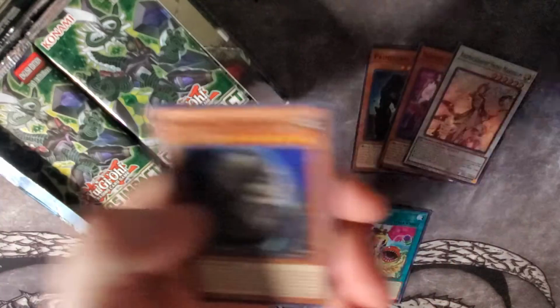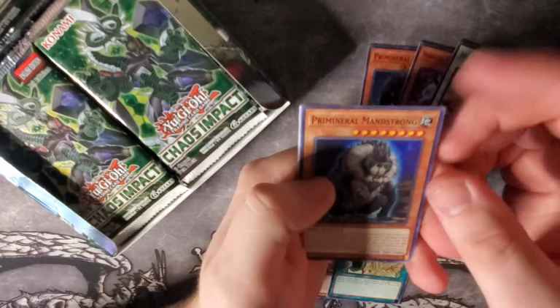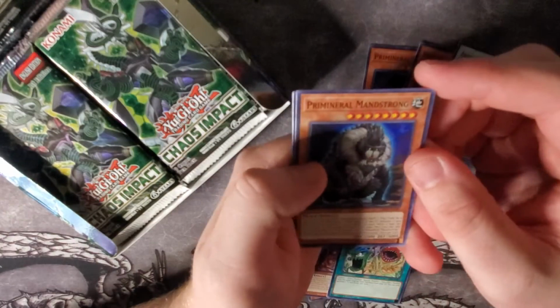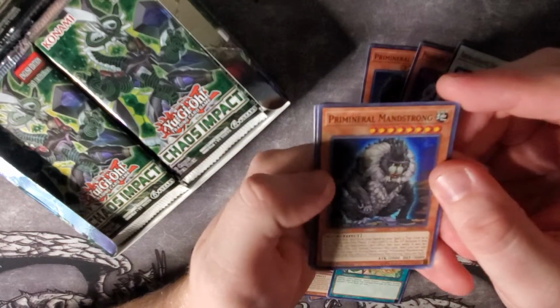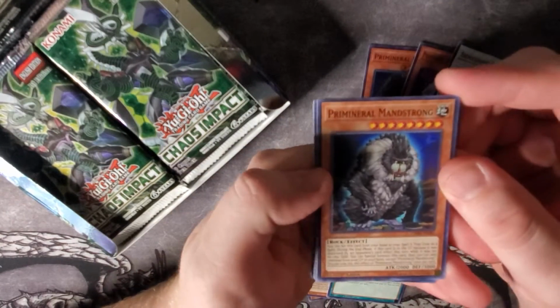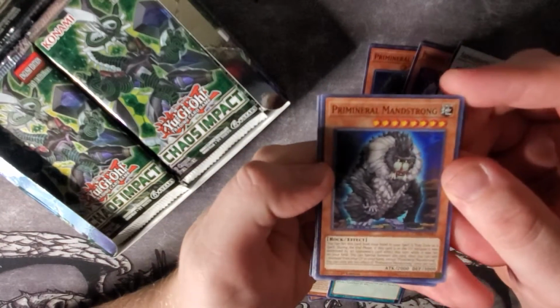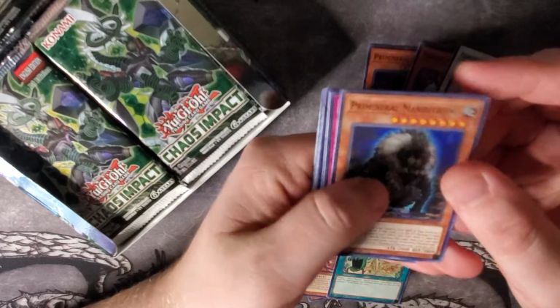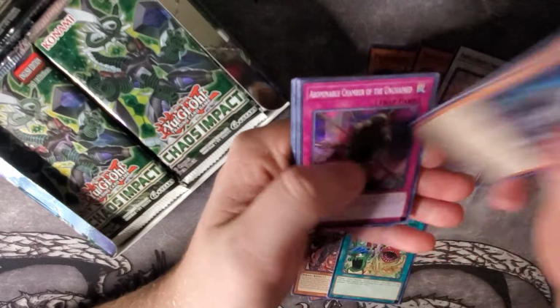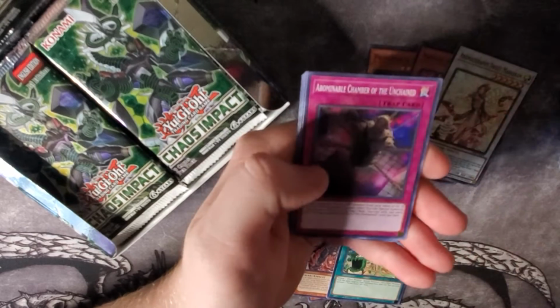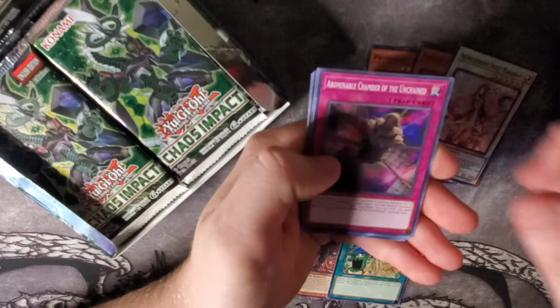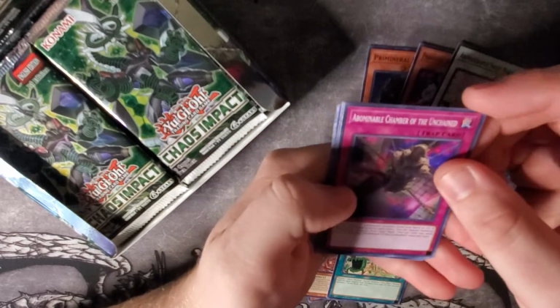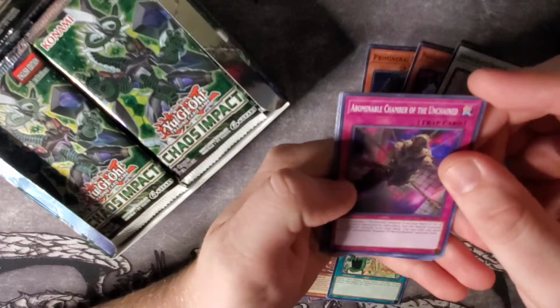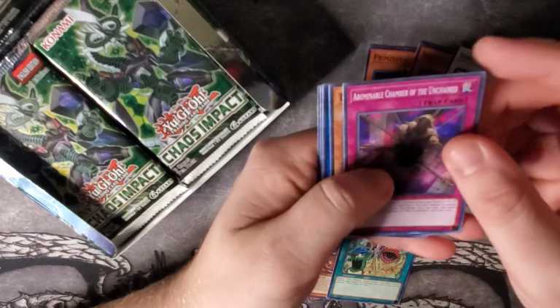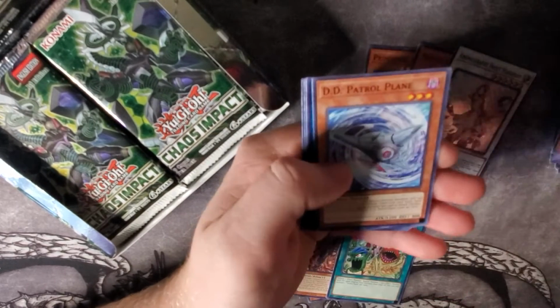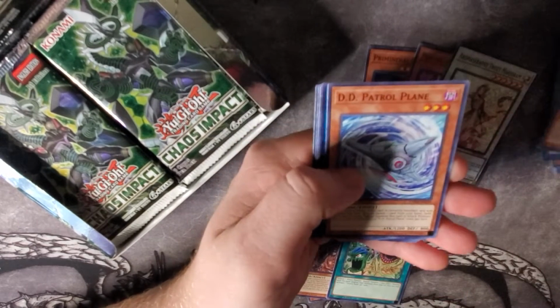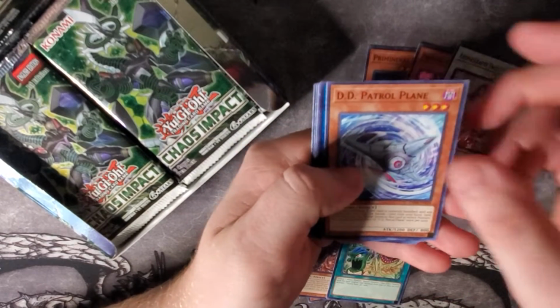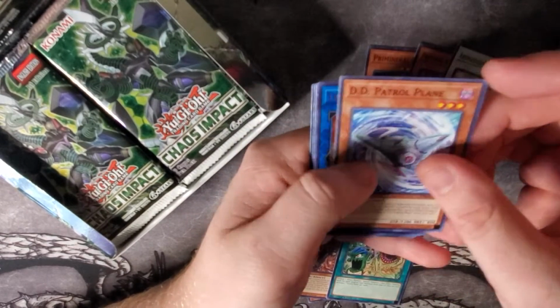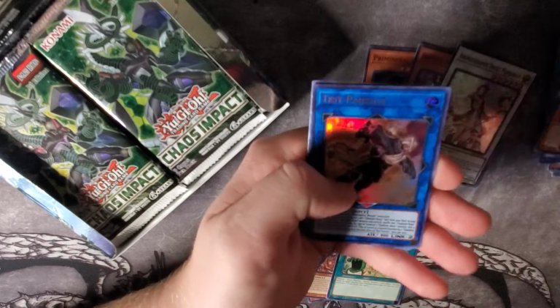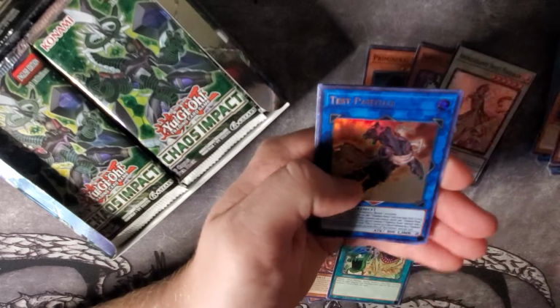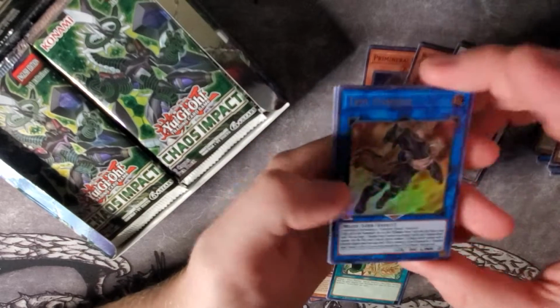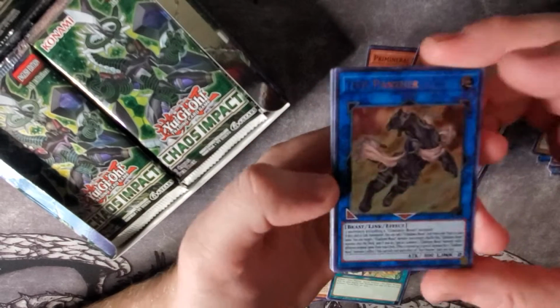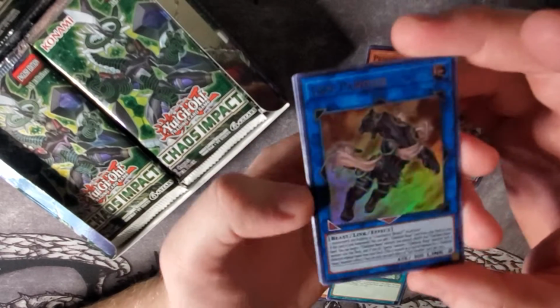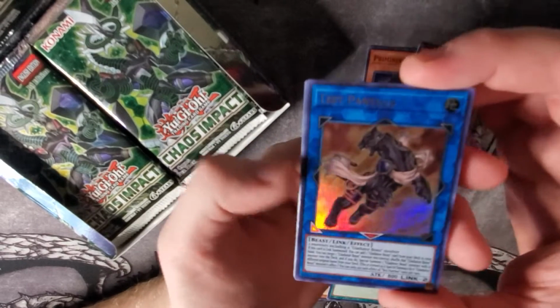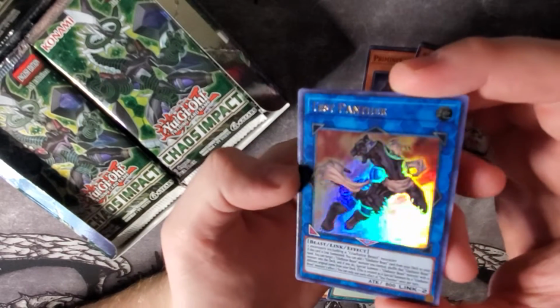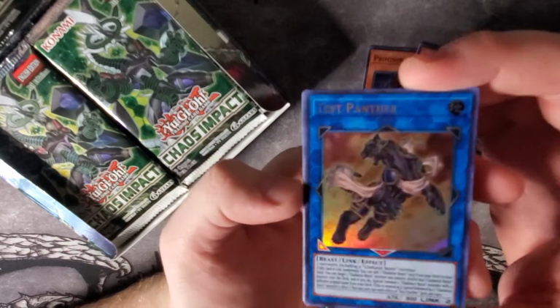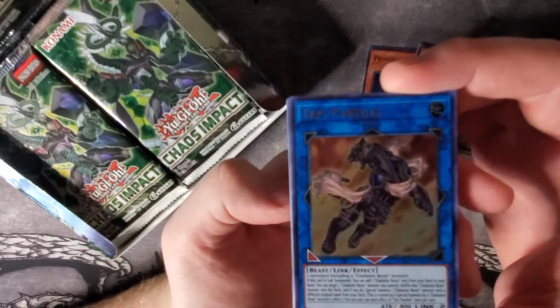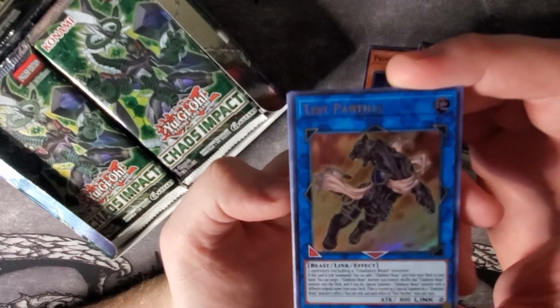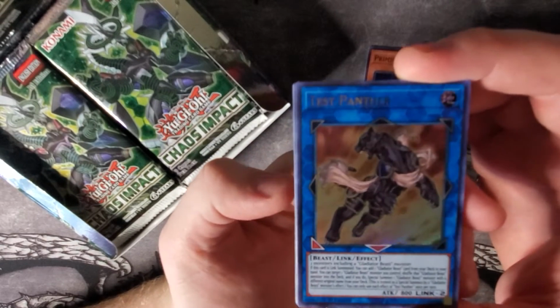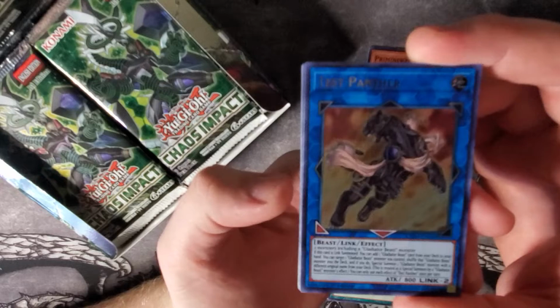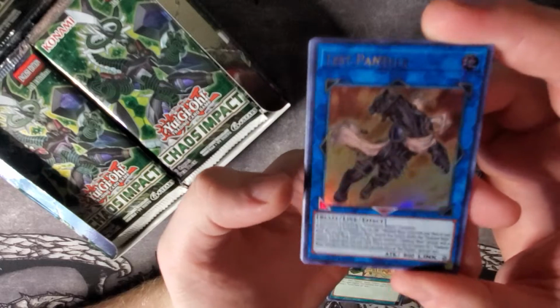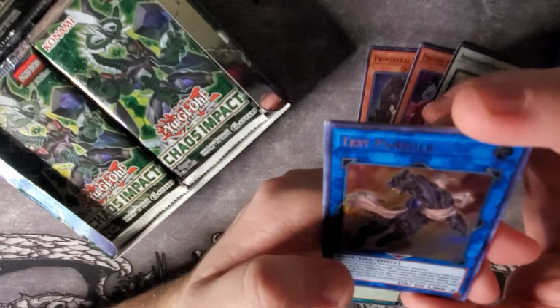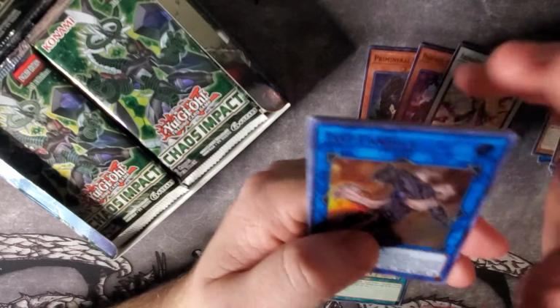Fourth pack: Prime Mineral Manstrong, Abominable Chamber of the Unchained, DD Patrol Plane, and — ooh — we got another Gladiator support card: Test Panther! Really, really cool — Ultra Rare. That's our first Ultra Rare, and I think we're going to go ahead and sleeve that up in our Hypermat sleeves.